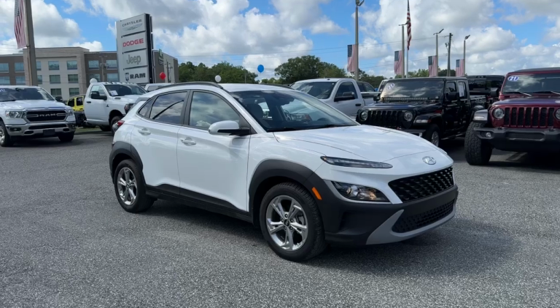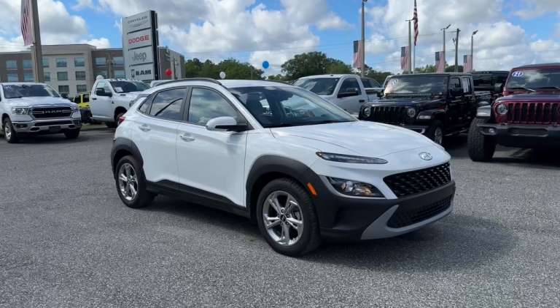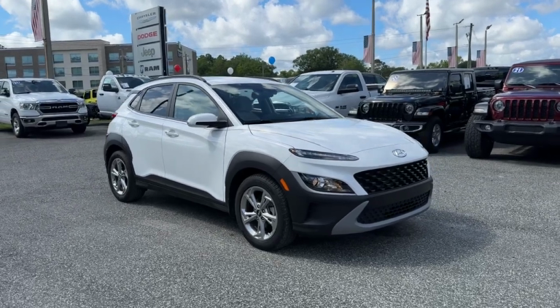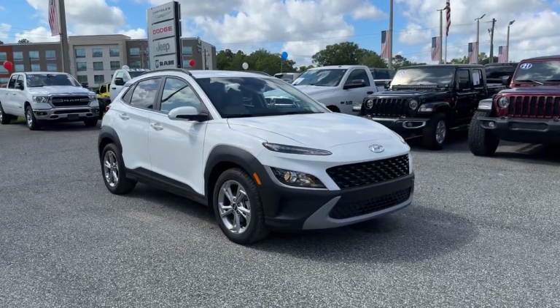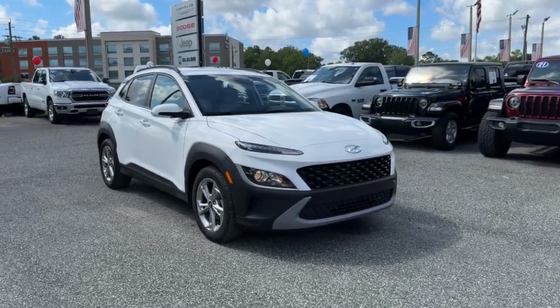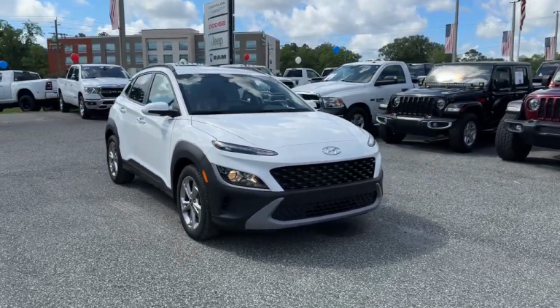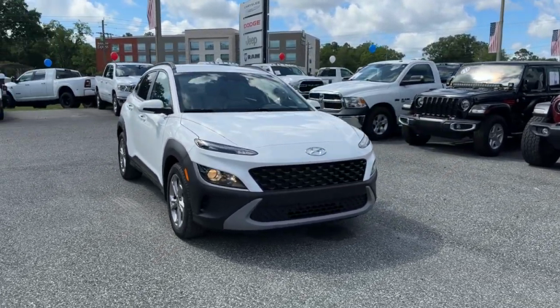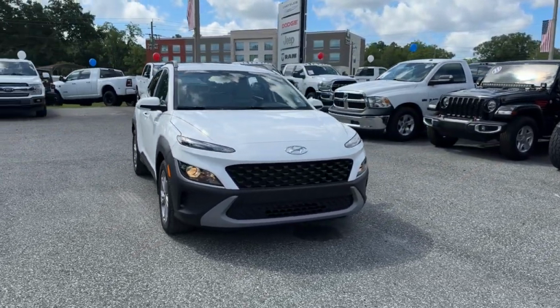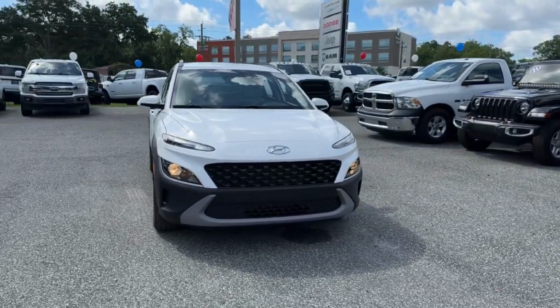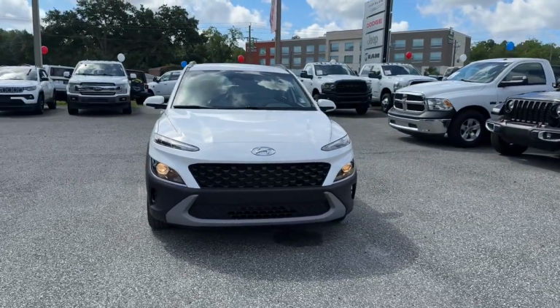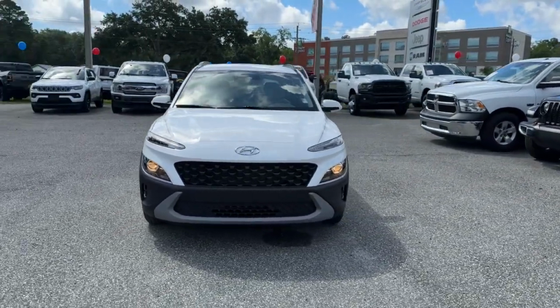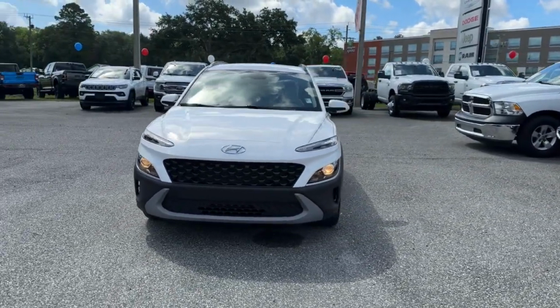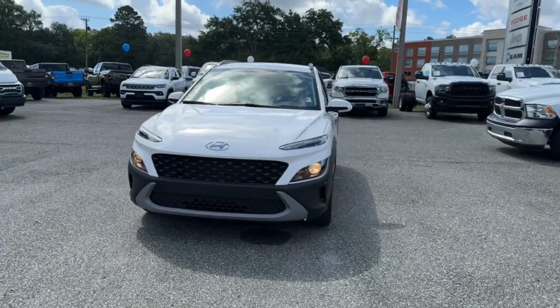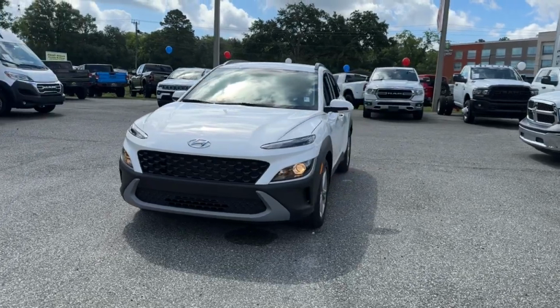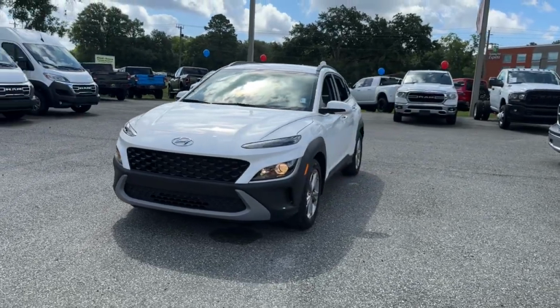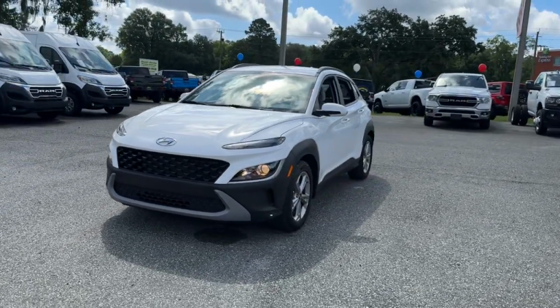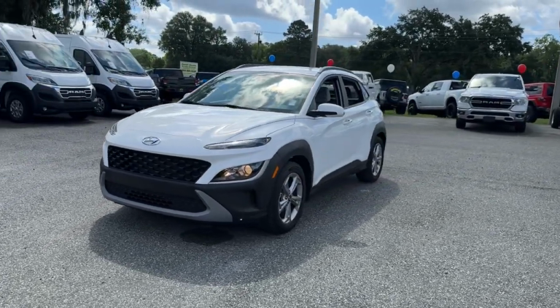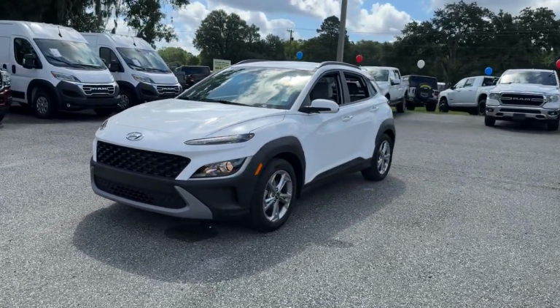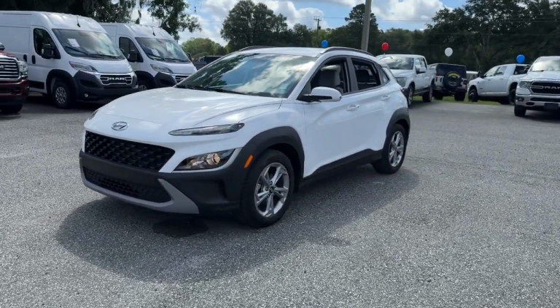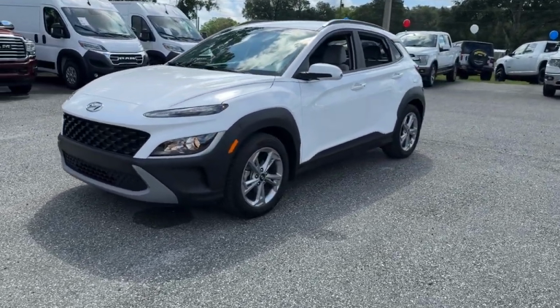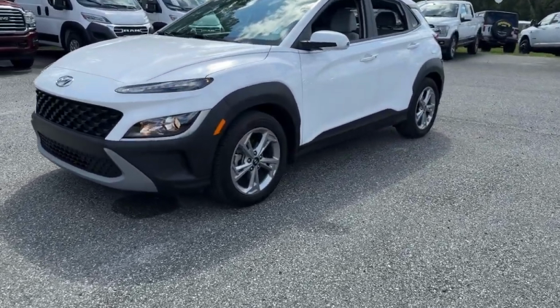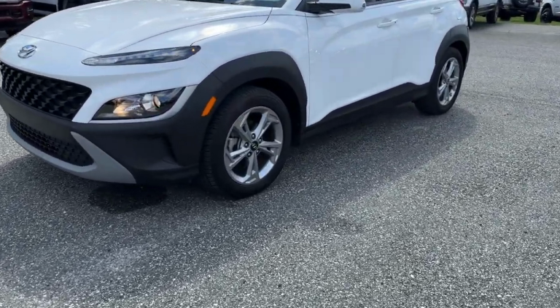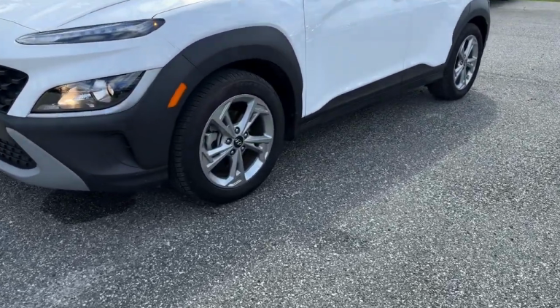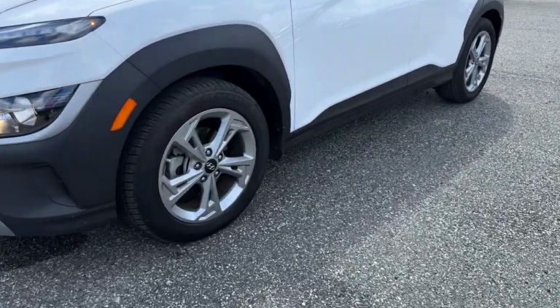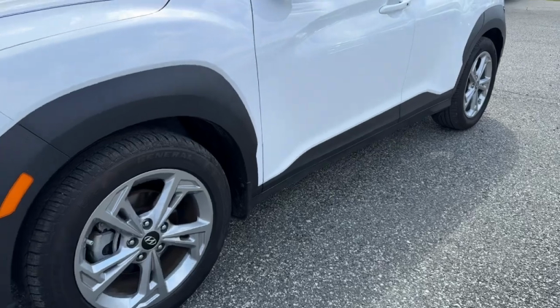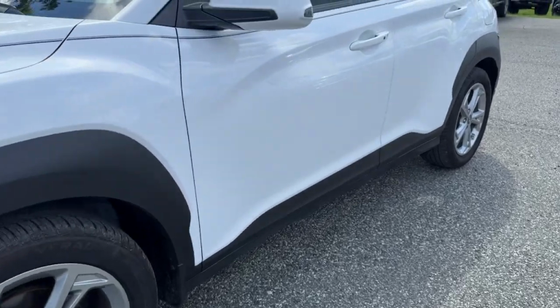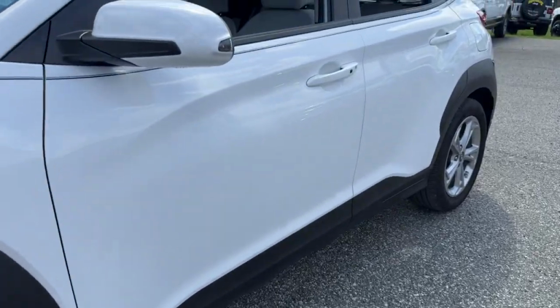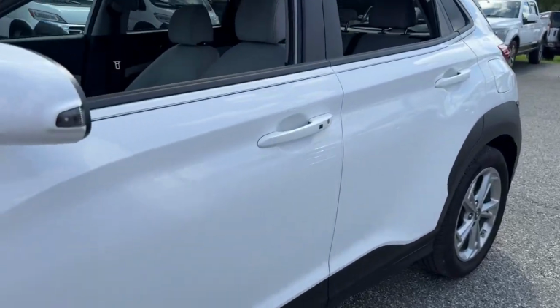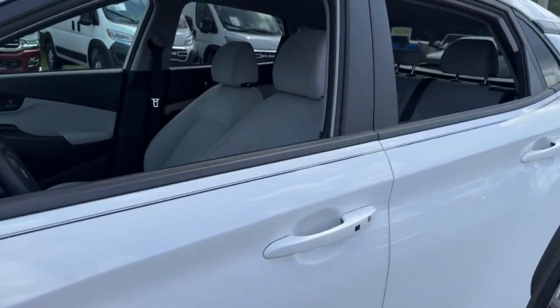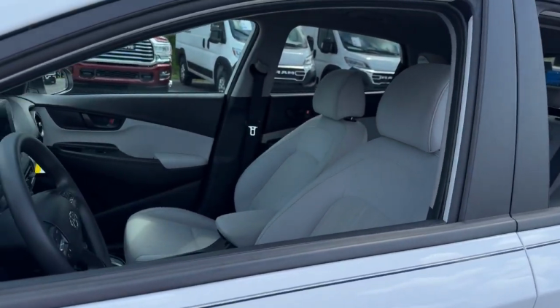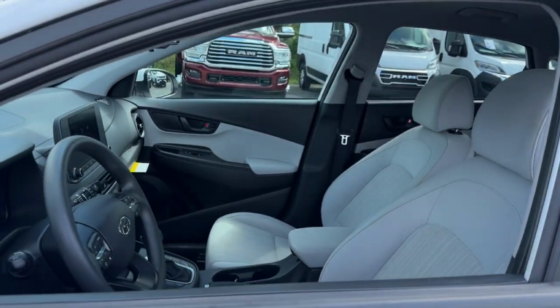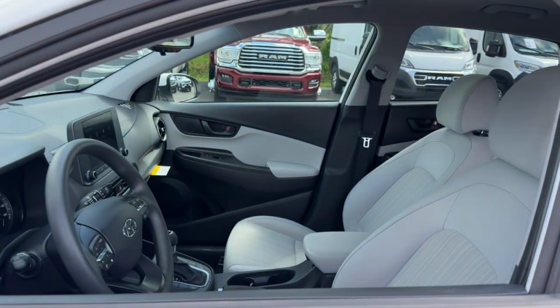Get a feel for the 2023 Hyundai Kona. With less than 25,000 miles on the odometer, this vehicle provides excellent value. Every drive is fun and fresh in this agile and versatile Kona.